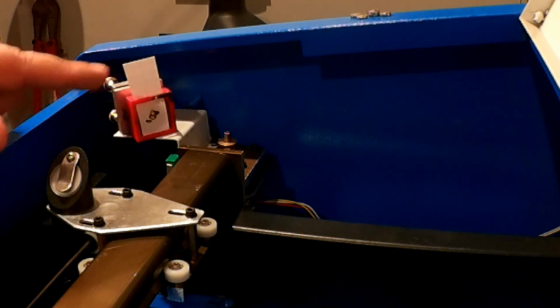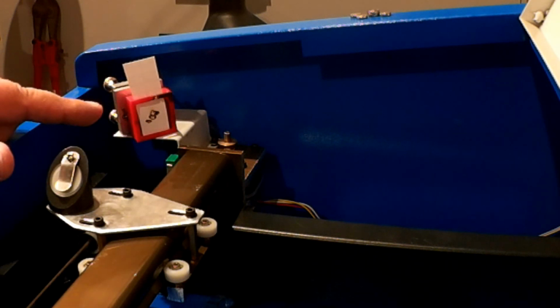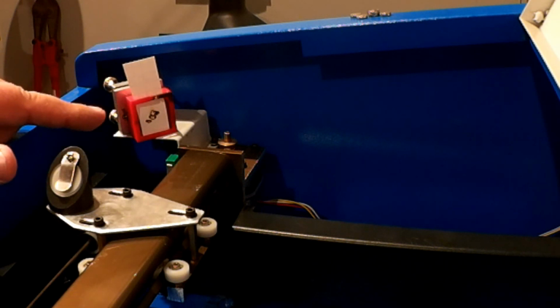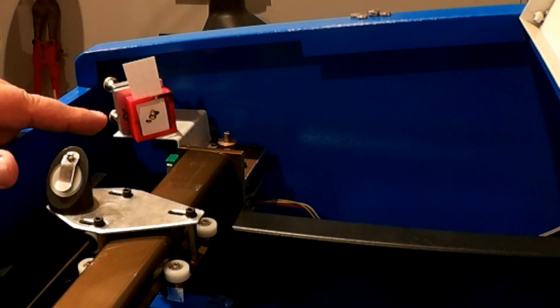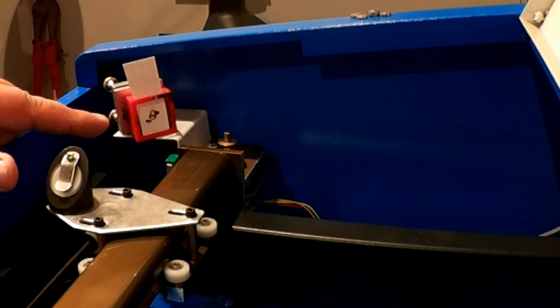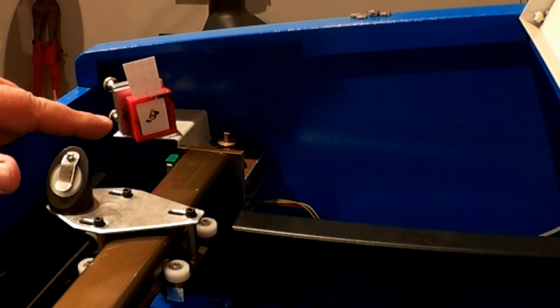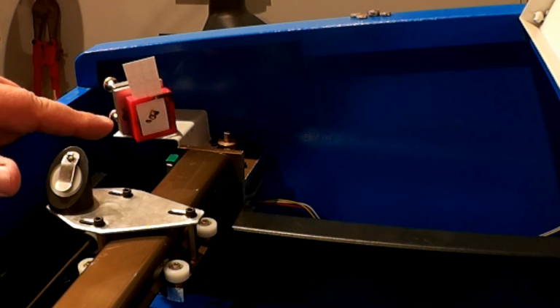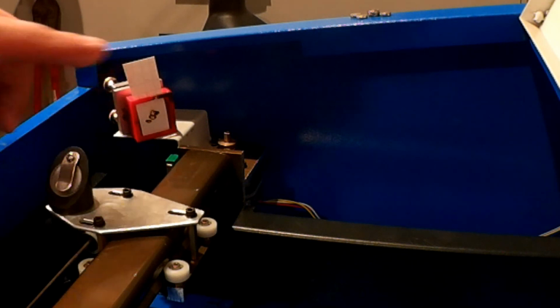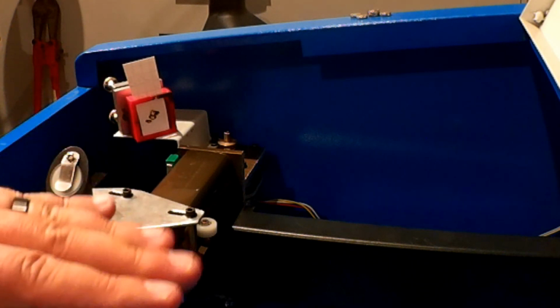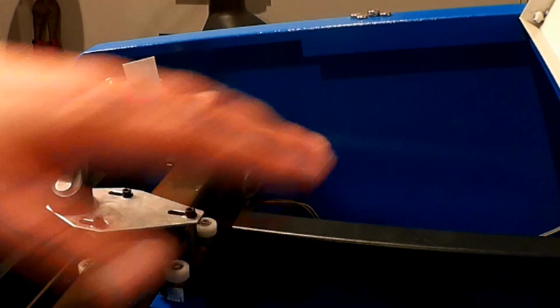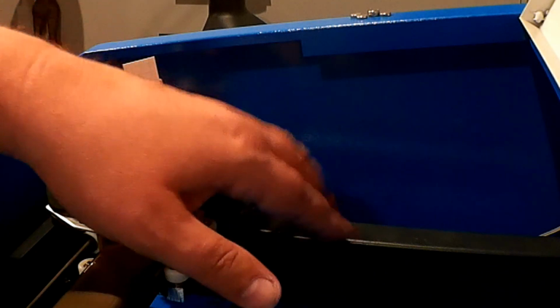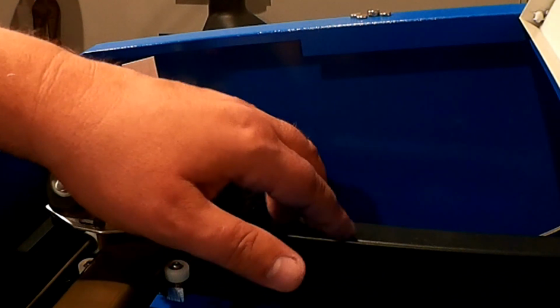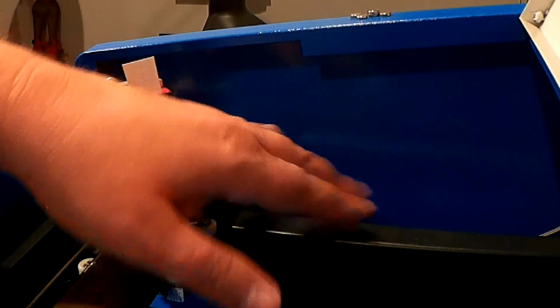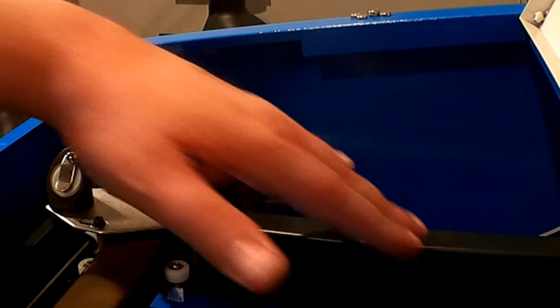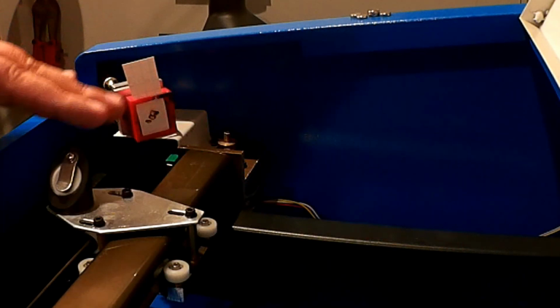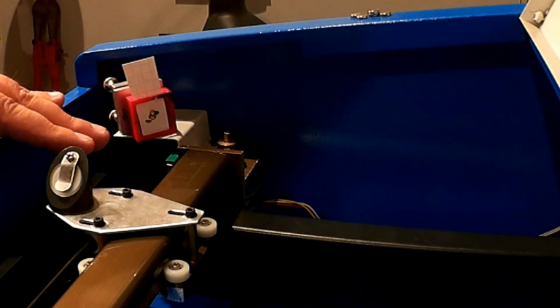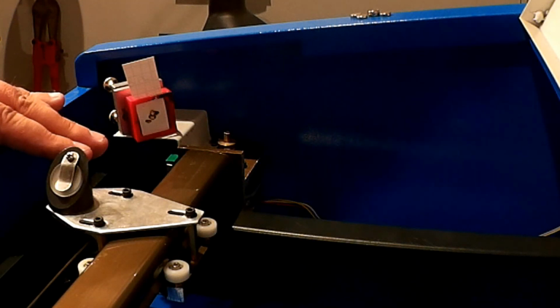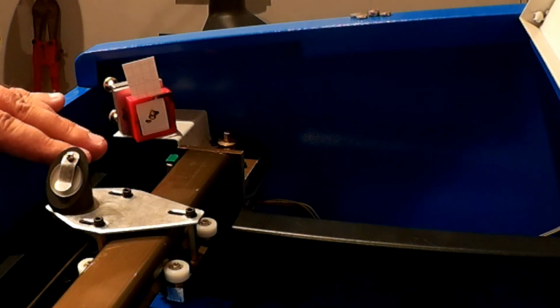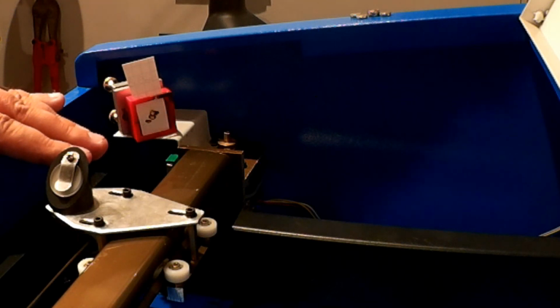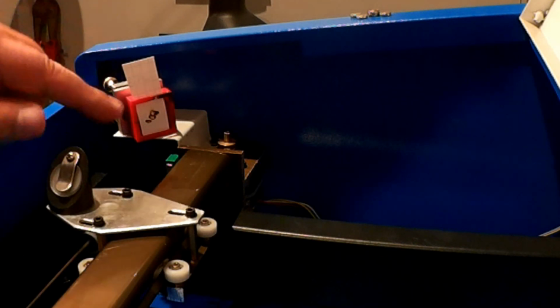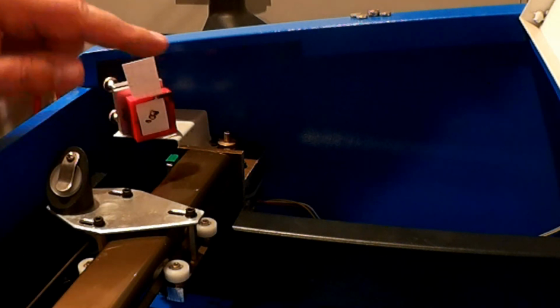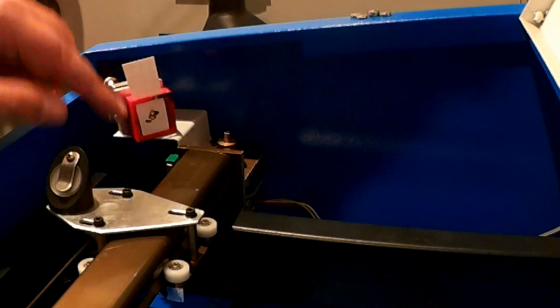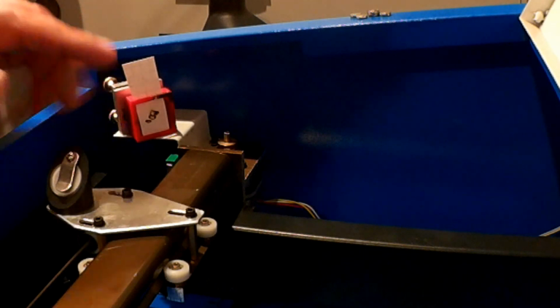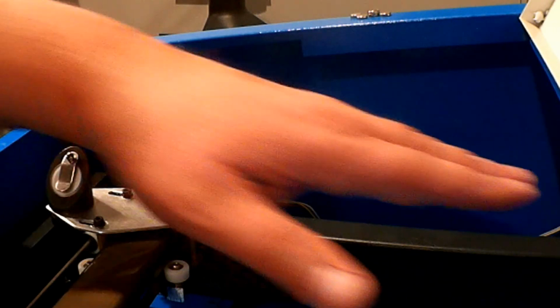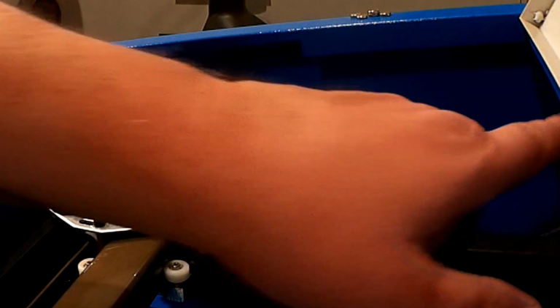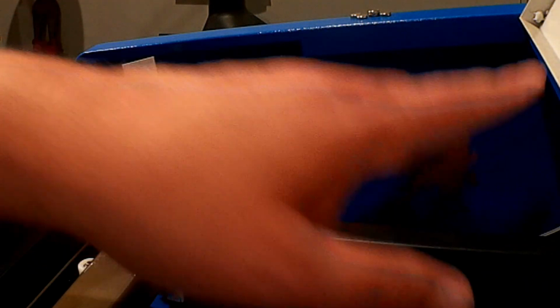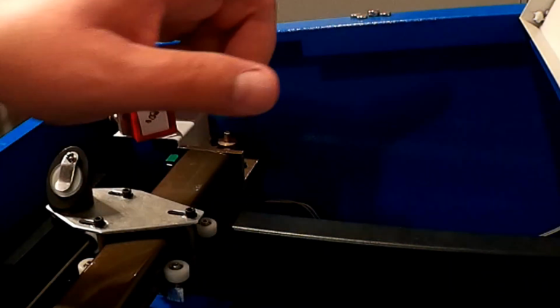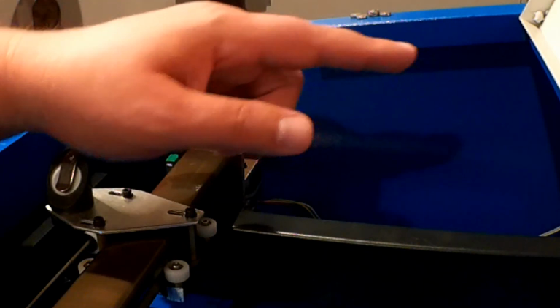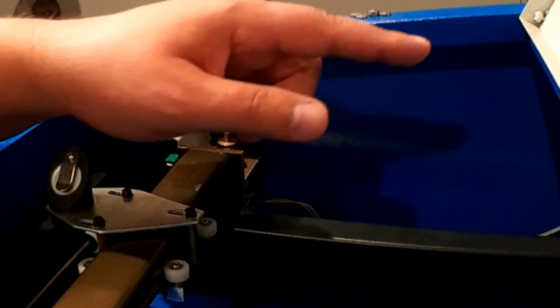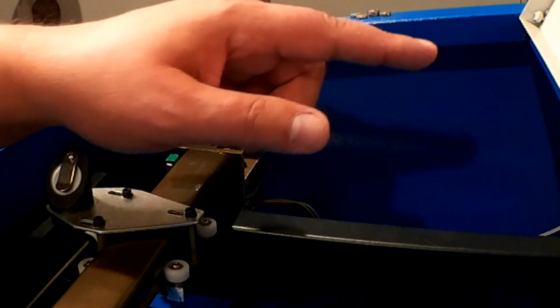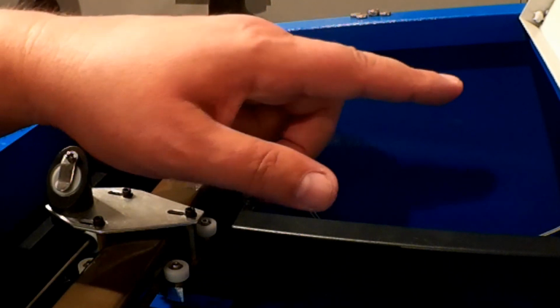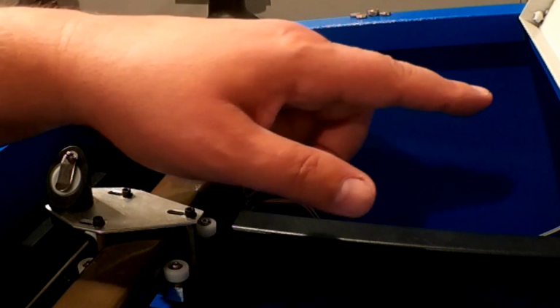What this tells me is that my bed, my gantry here, is sloping up. The beam is going down. Because this beam, even if the first order beam isn't fully aligned...